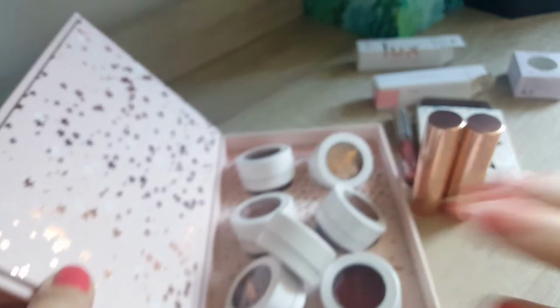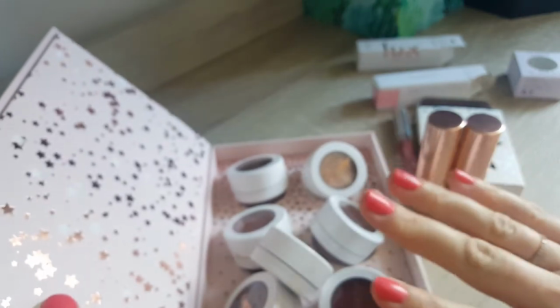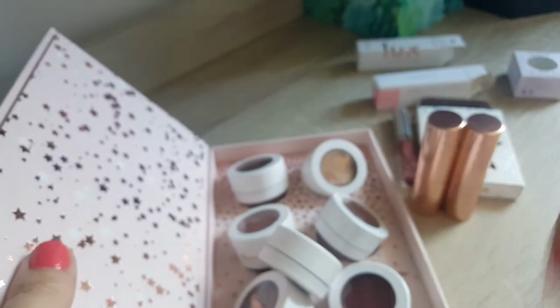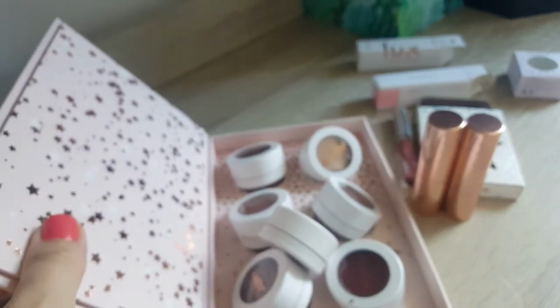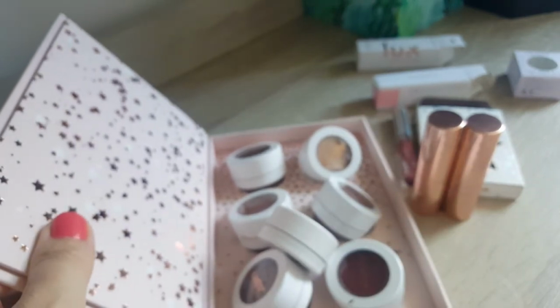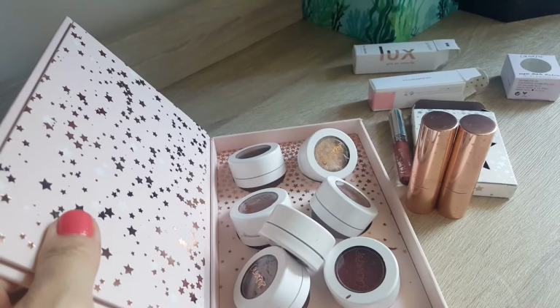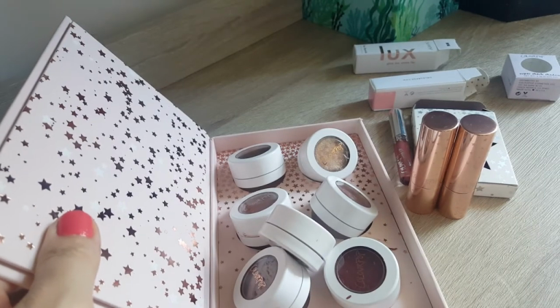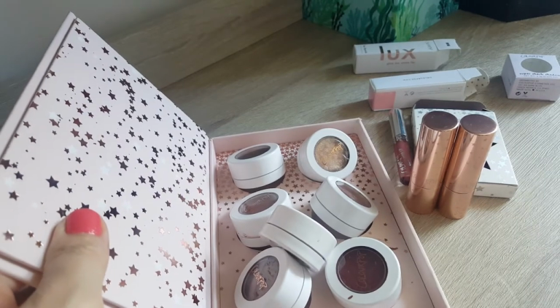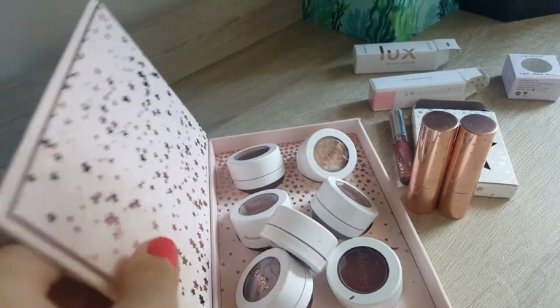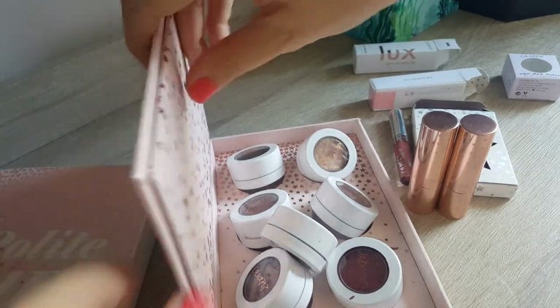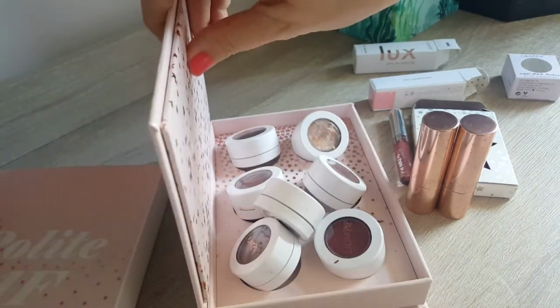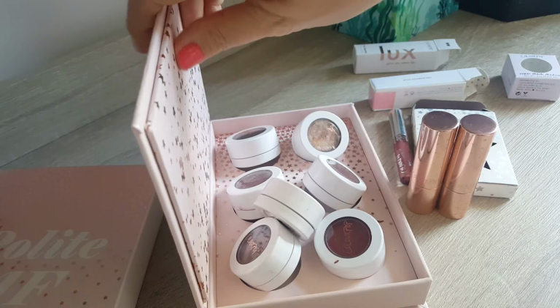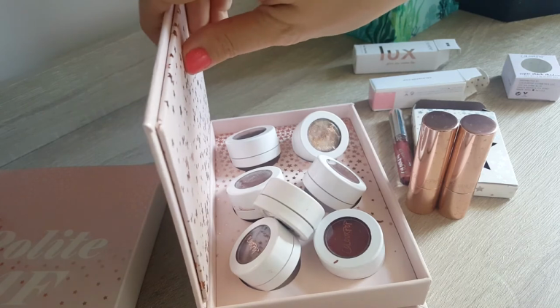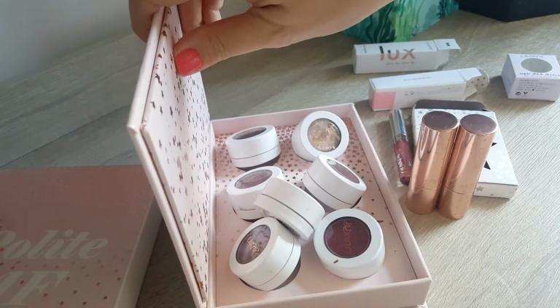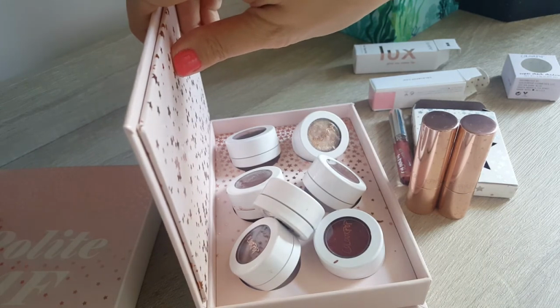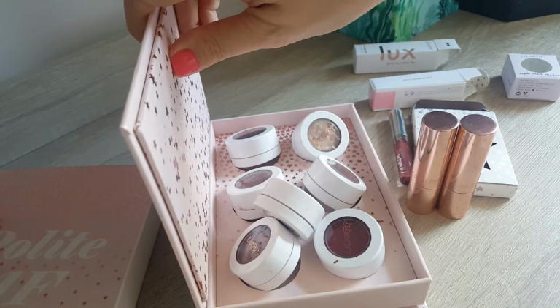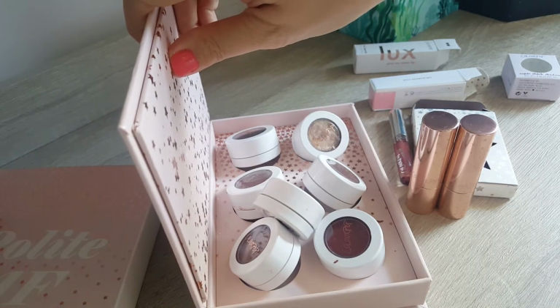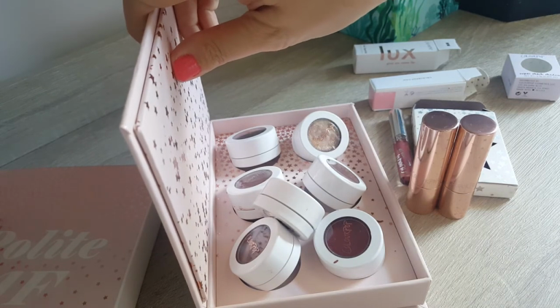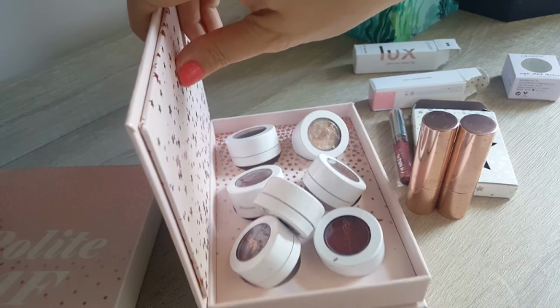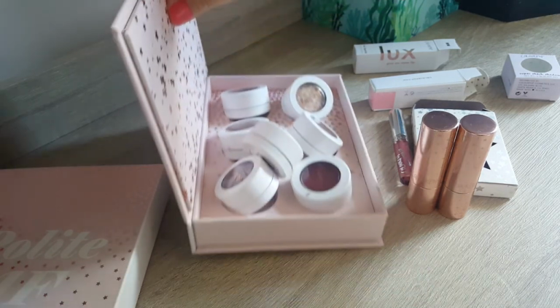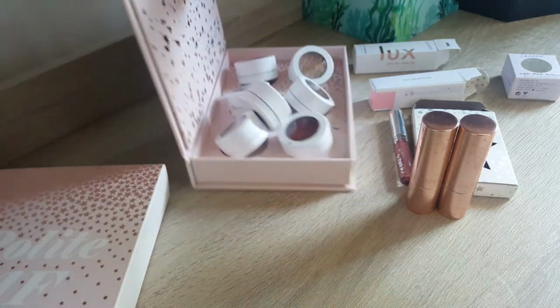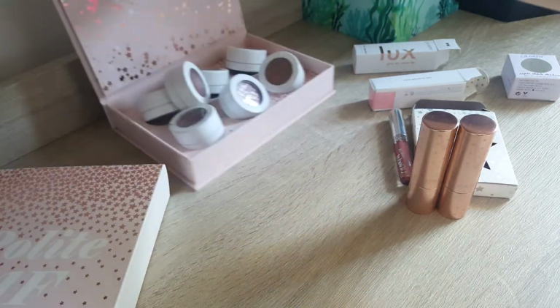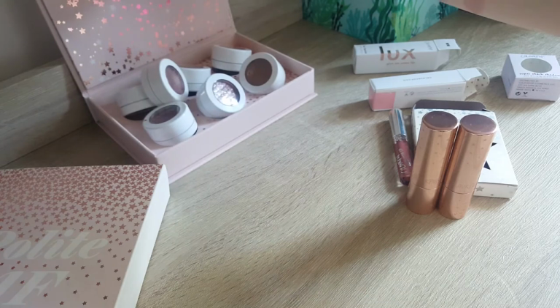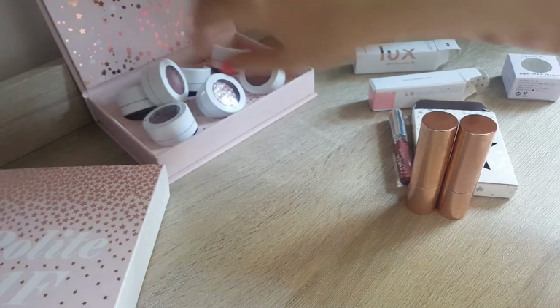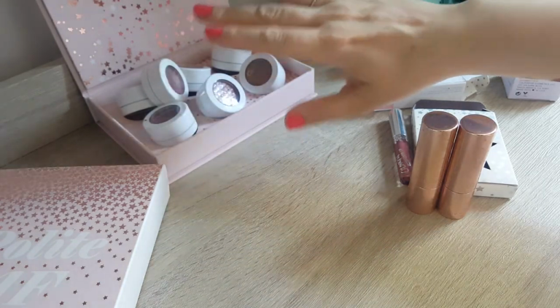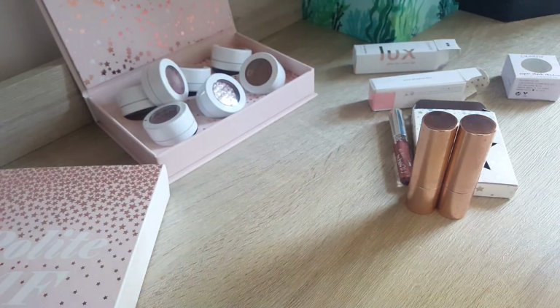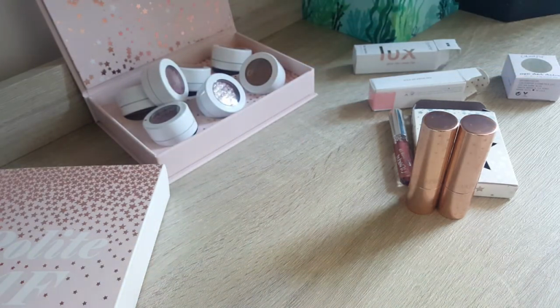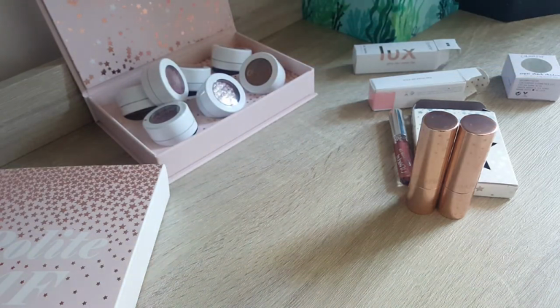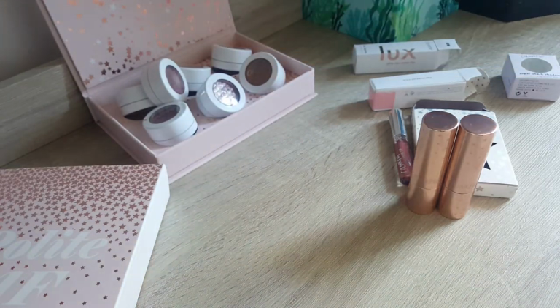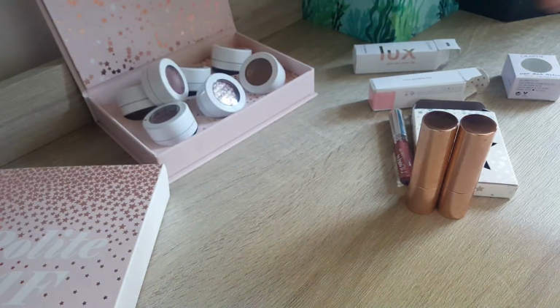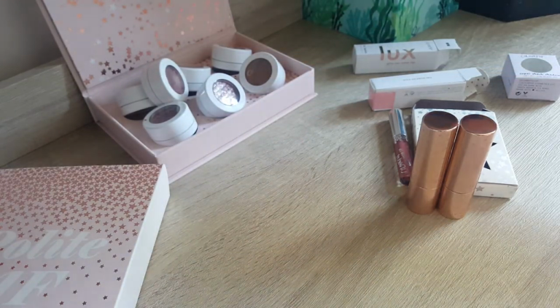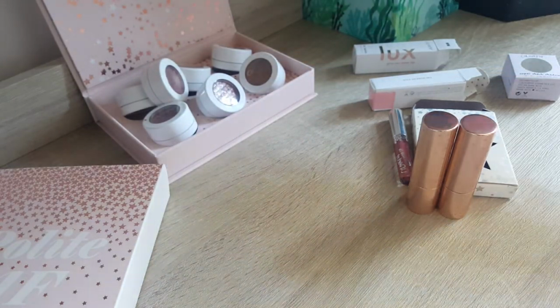So, Super Shock Shadows — brilliant. Just noting that they are huge, and because you can't swatch them in a shop you might over-order them online, which might be an issue, but I love them.